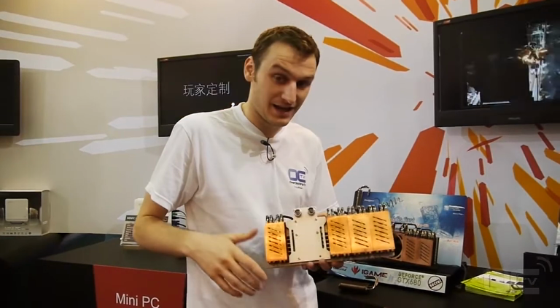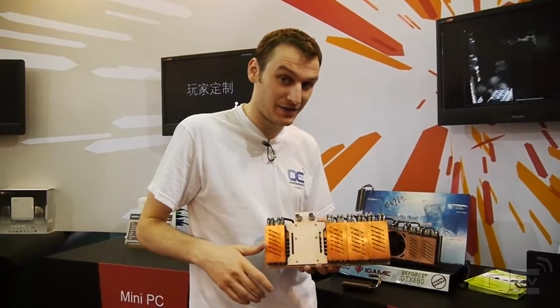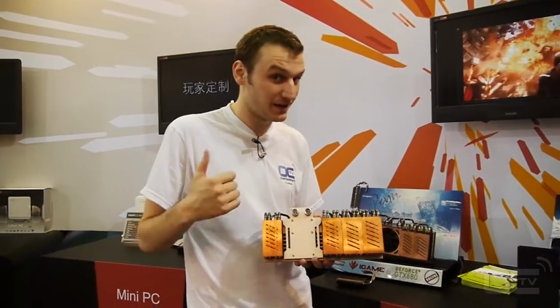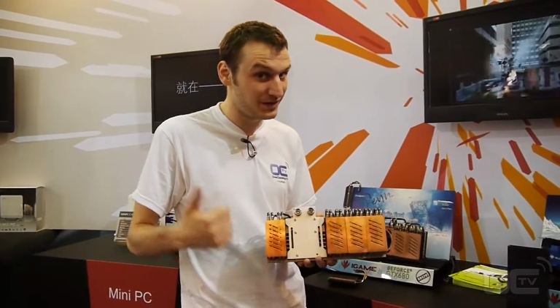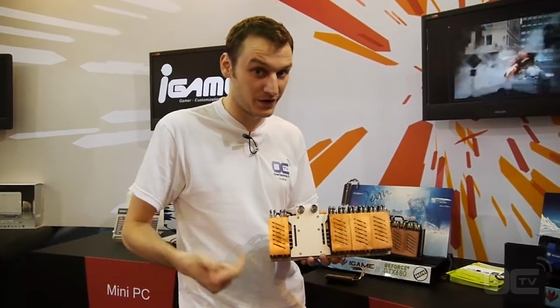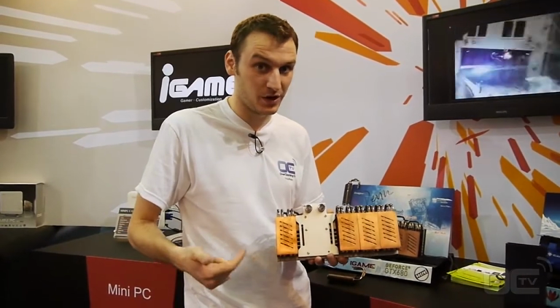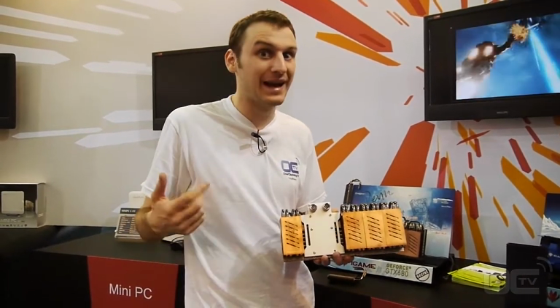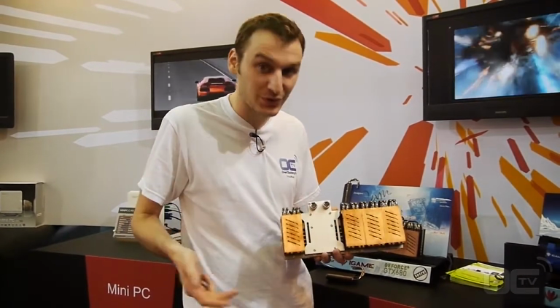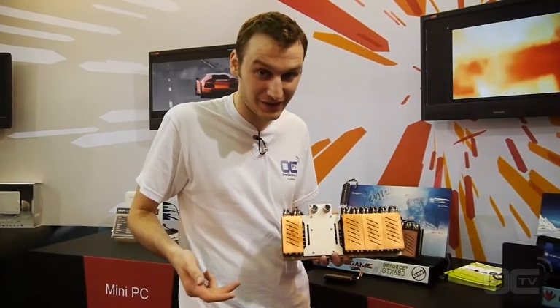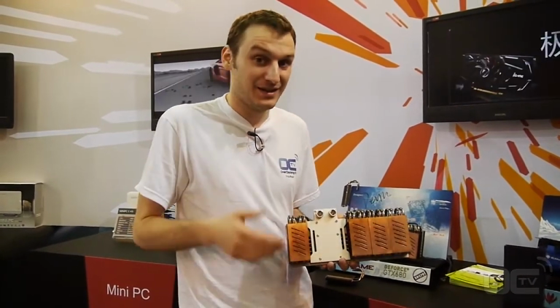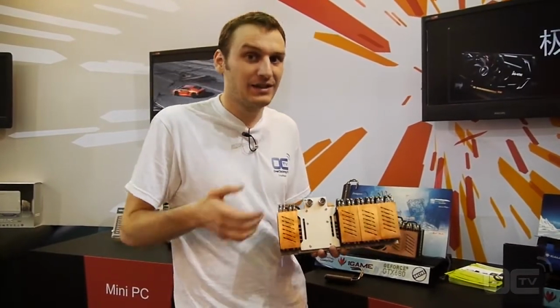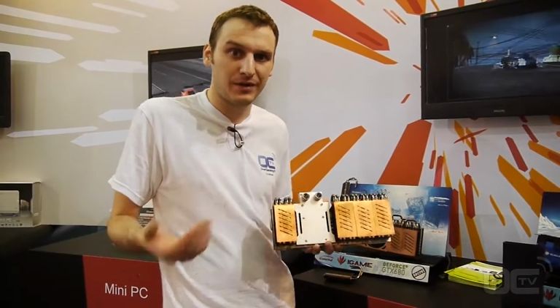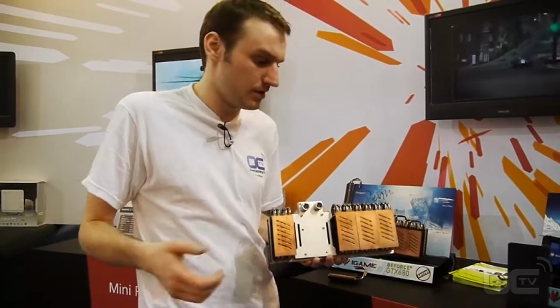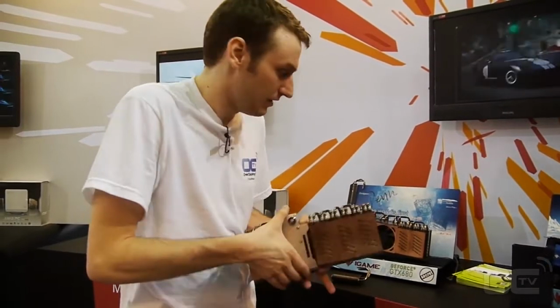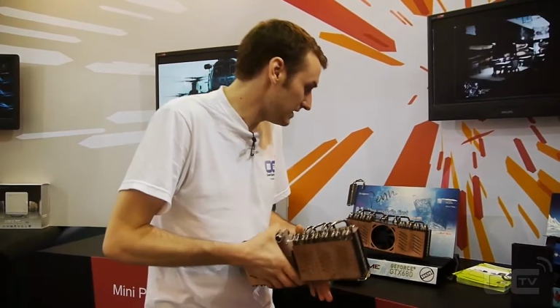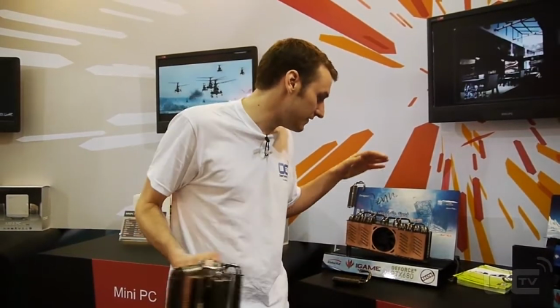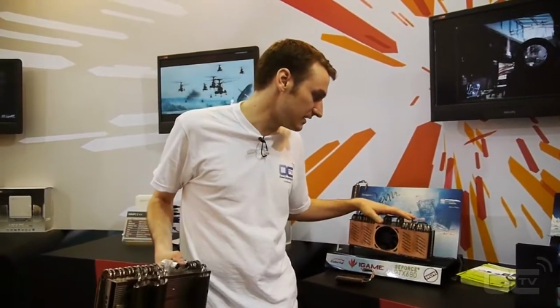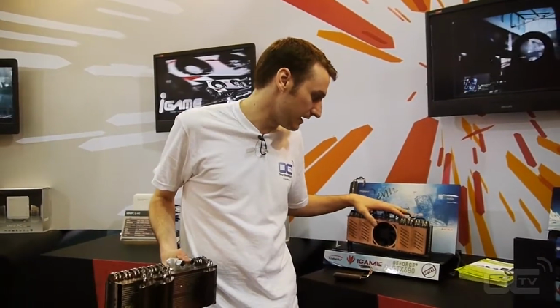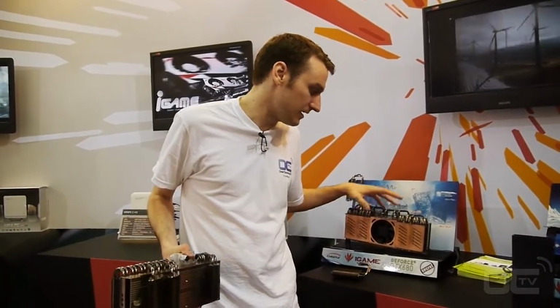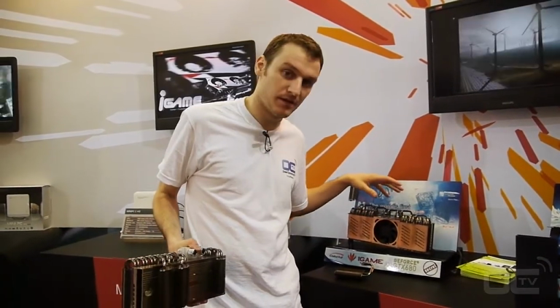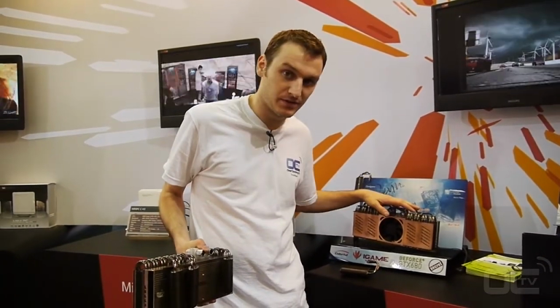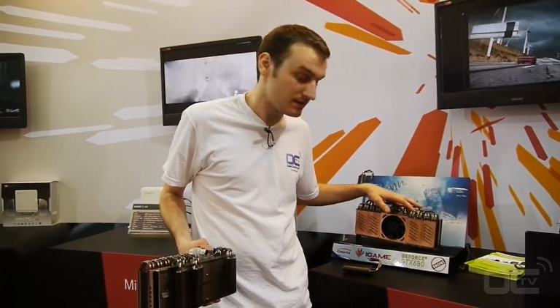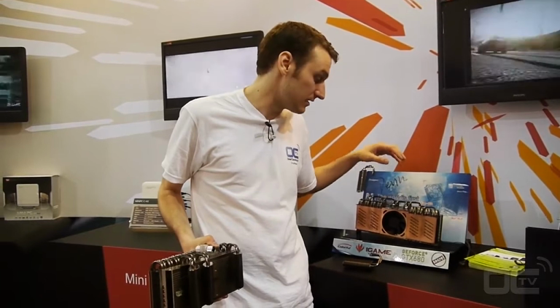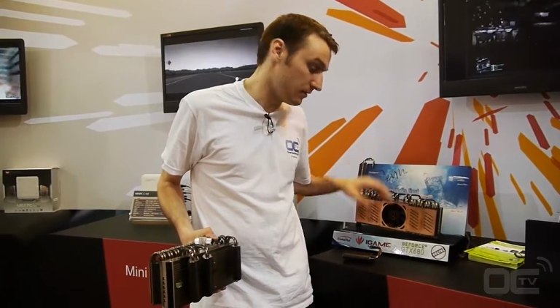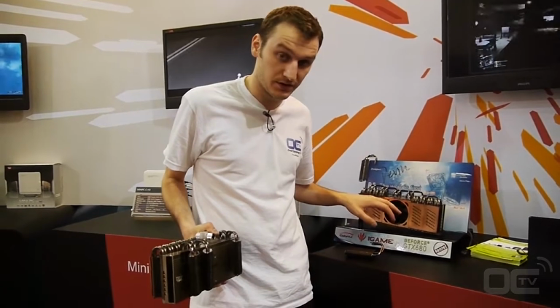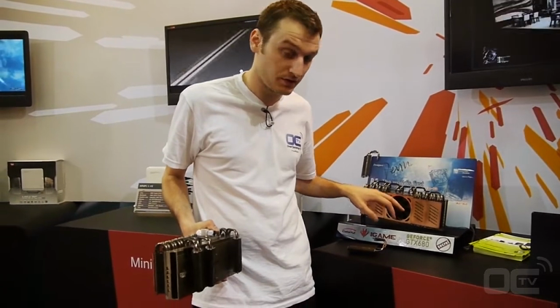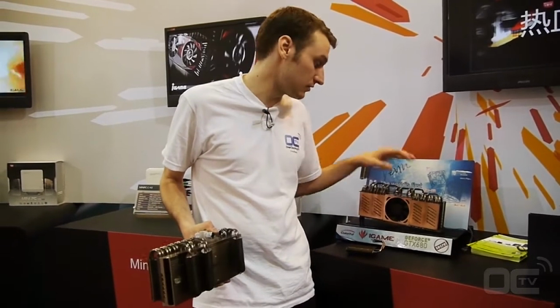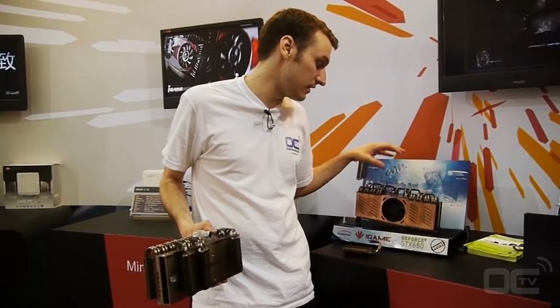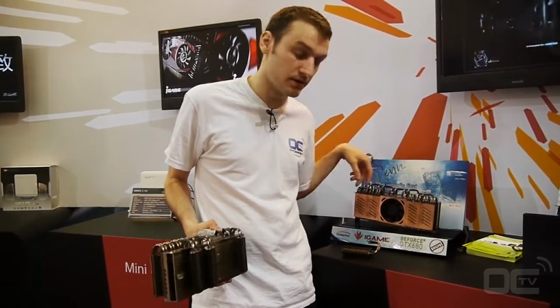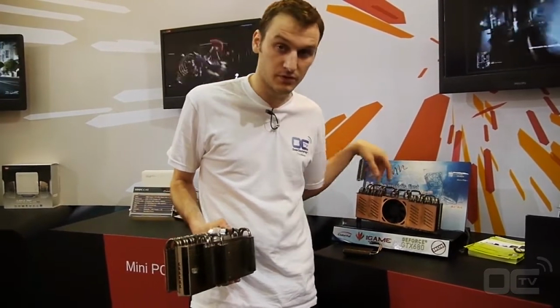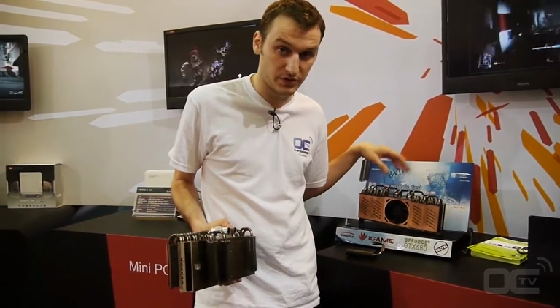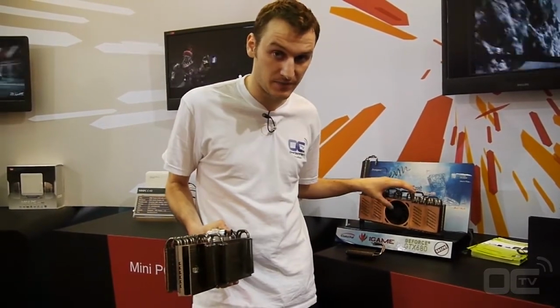You can have air cooling, water cooling, or LN2 cooling on it, and that all comes directly with the bundle. So basically this is the main card you can get — it's an air cooling solution, so you have the coolers and a fan.